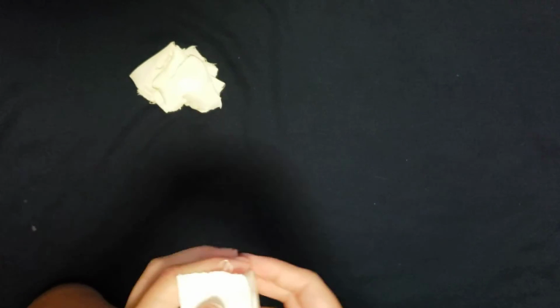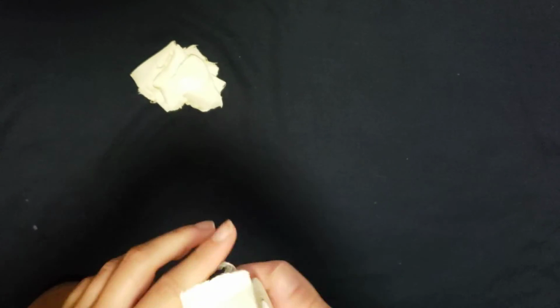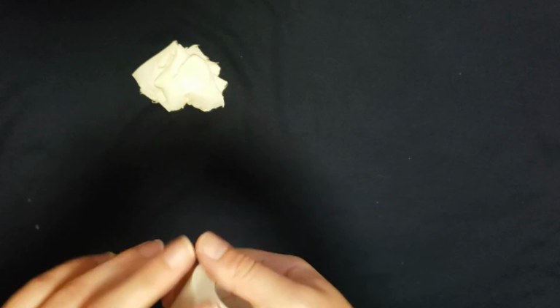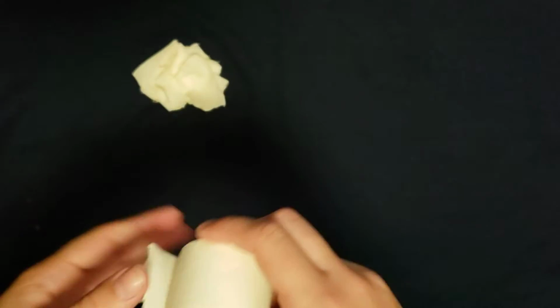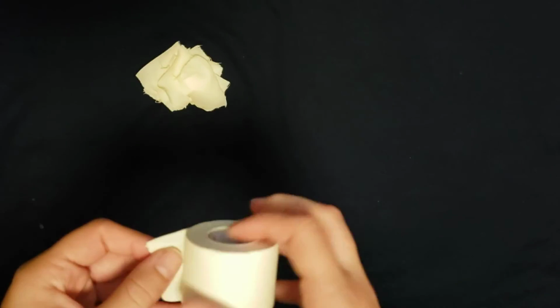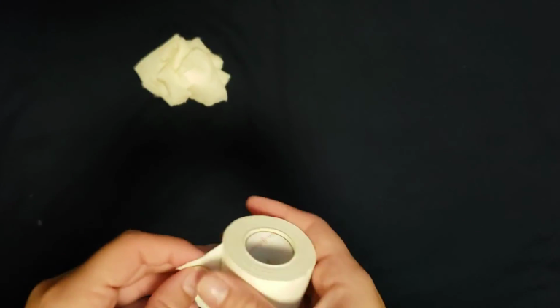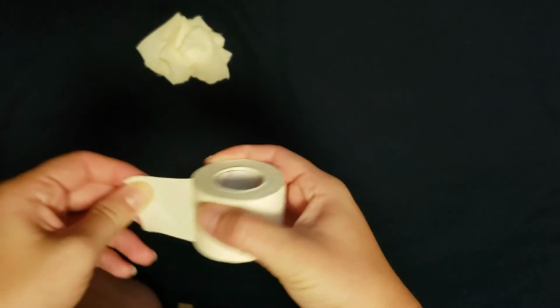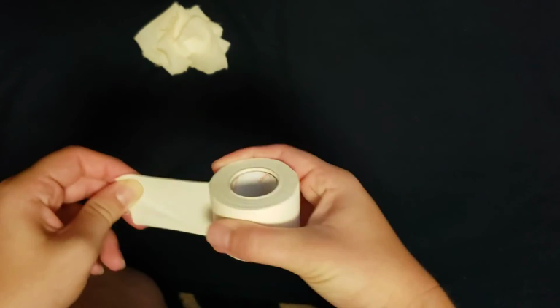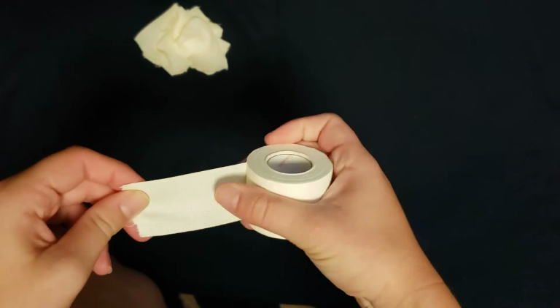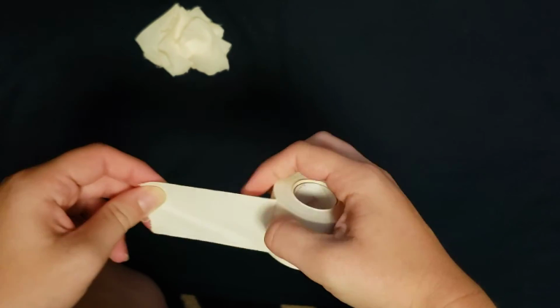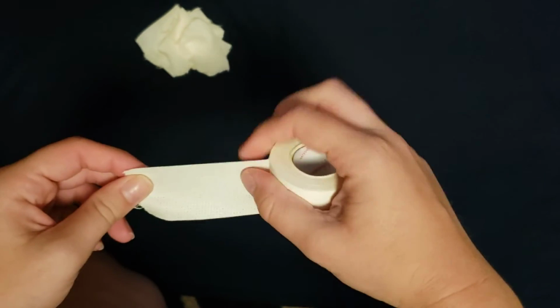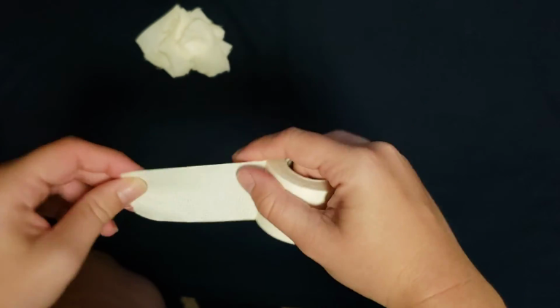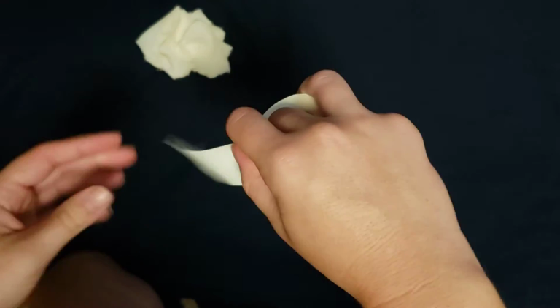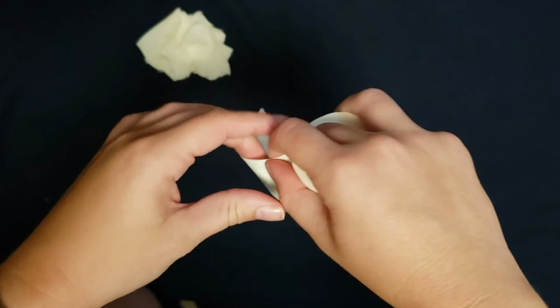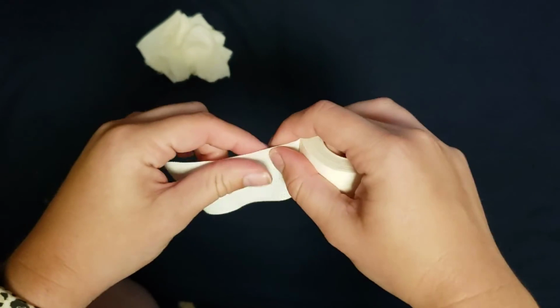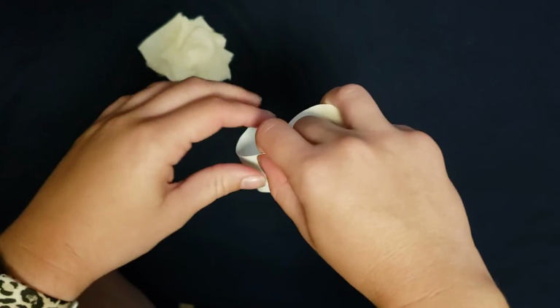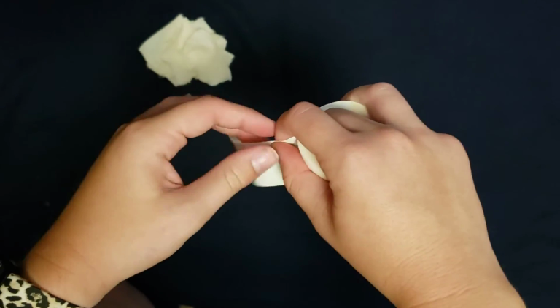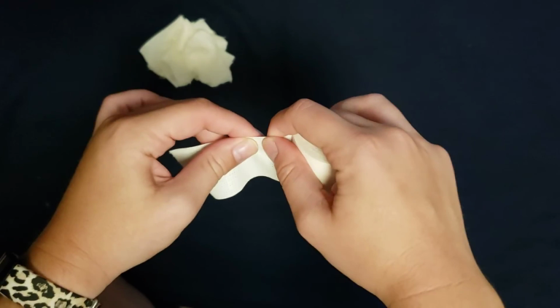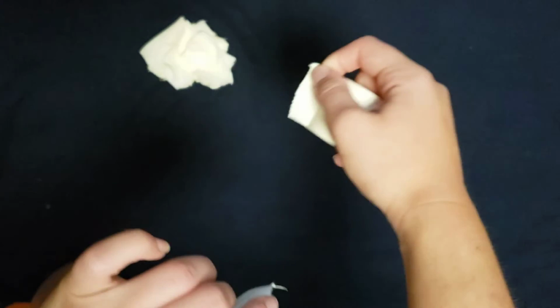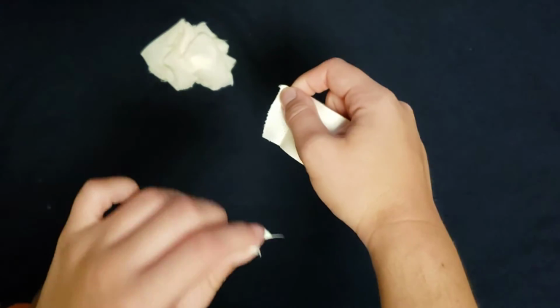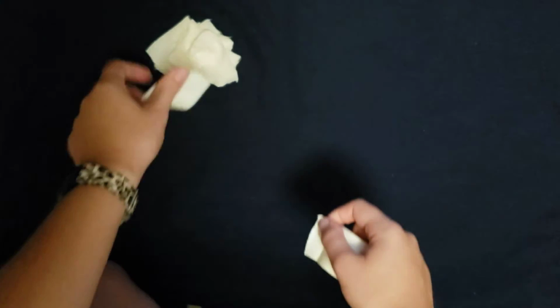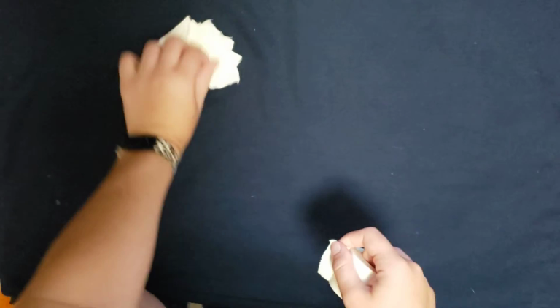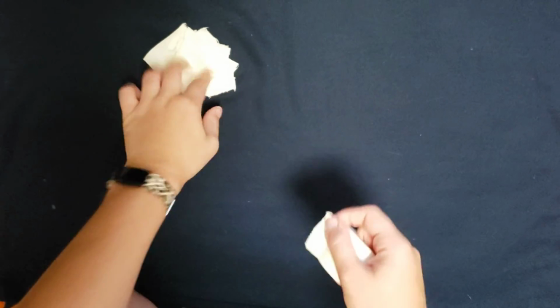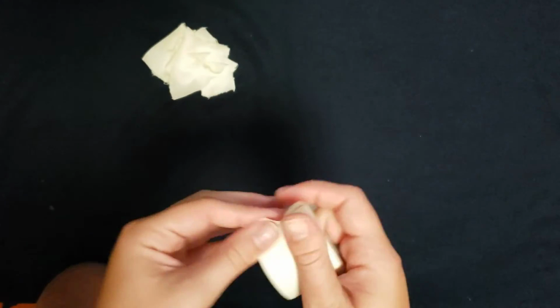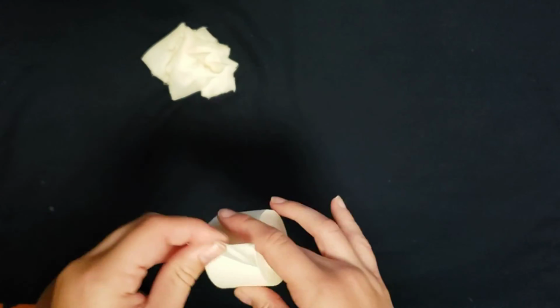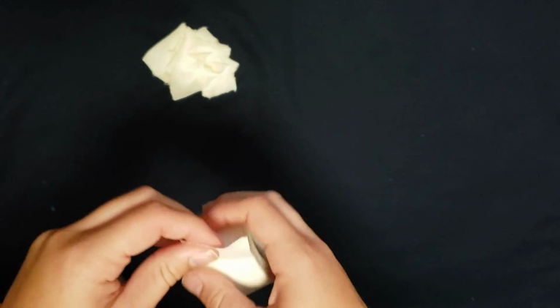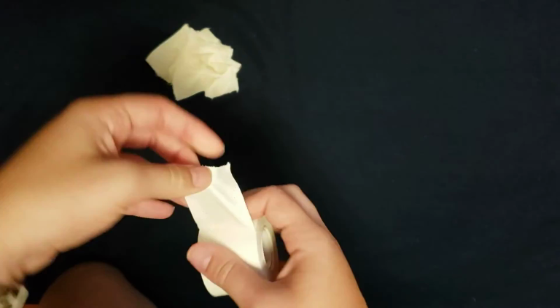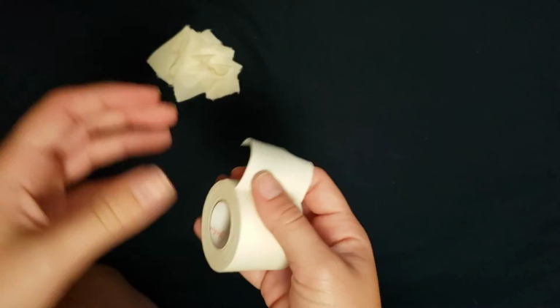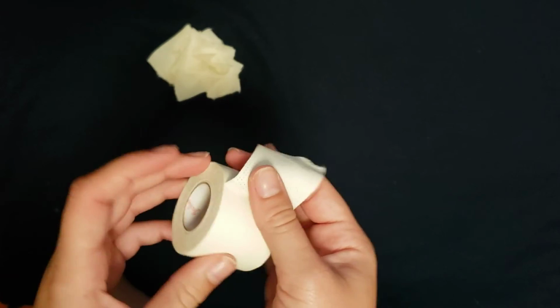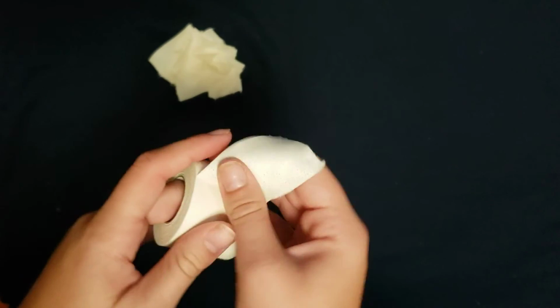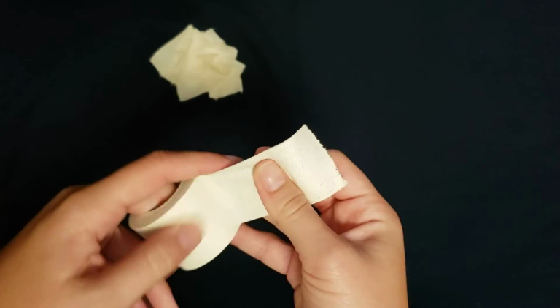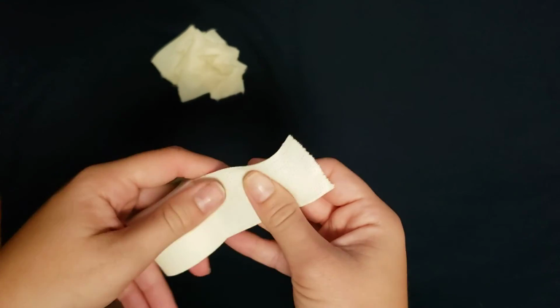Now I'm going to do the reverse tear with the roll of my right hand, and now the reverse tear with the sticky side up in my left hand.